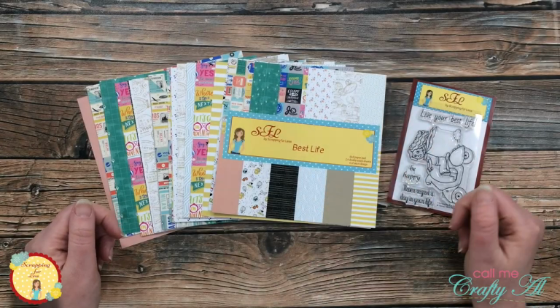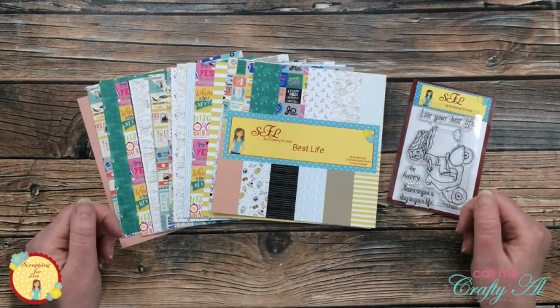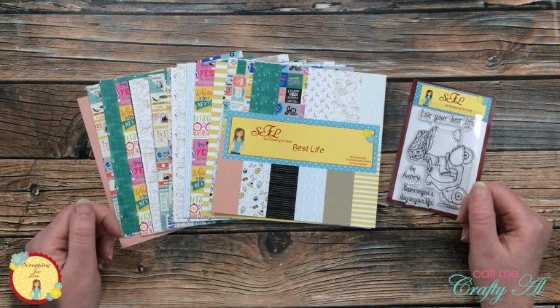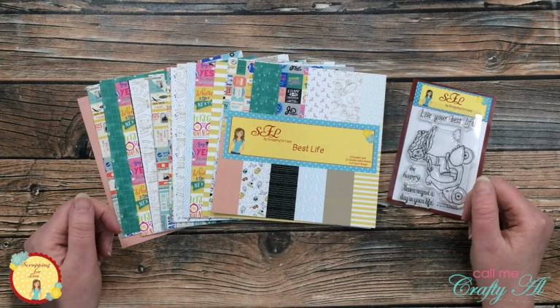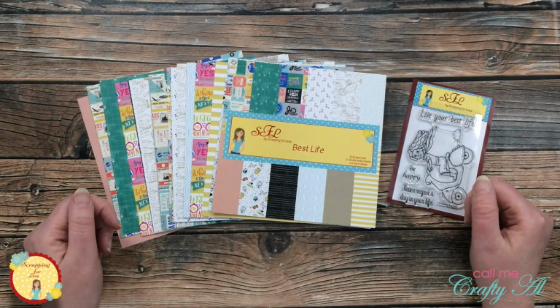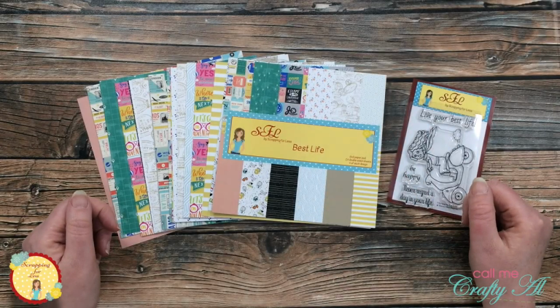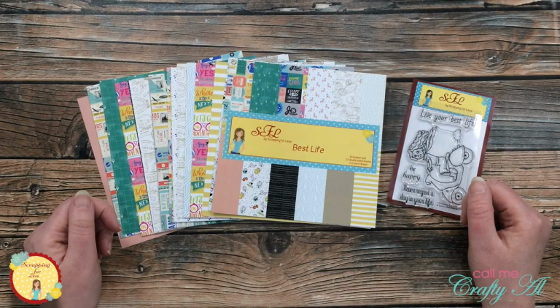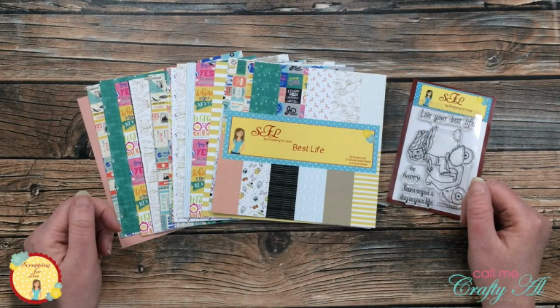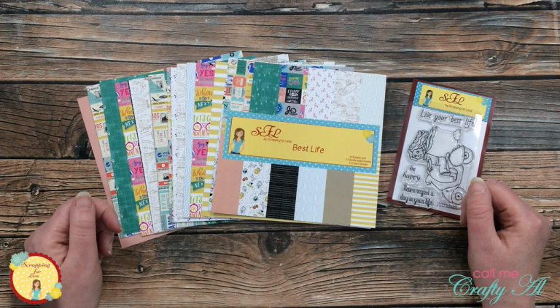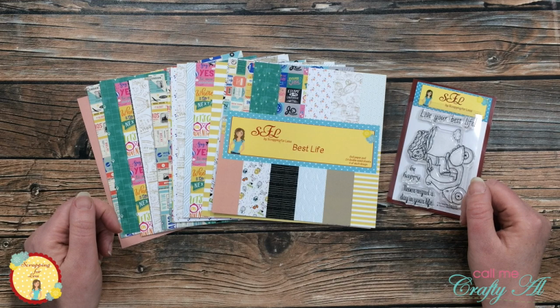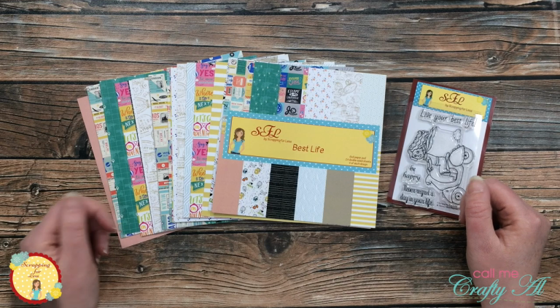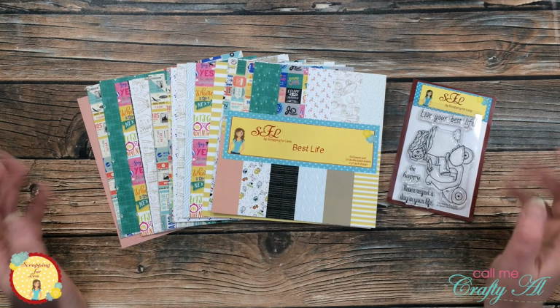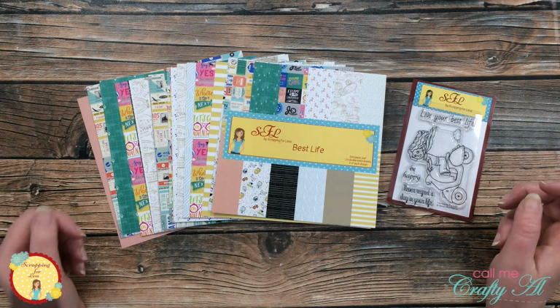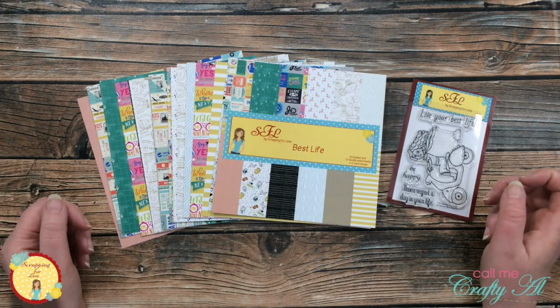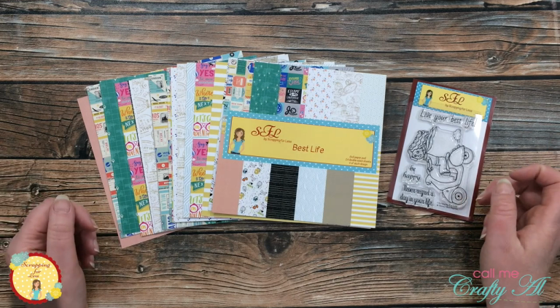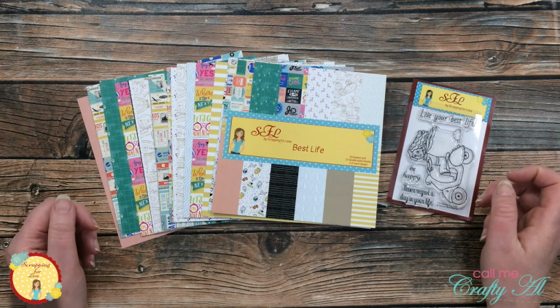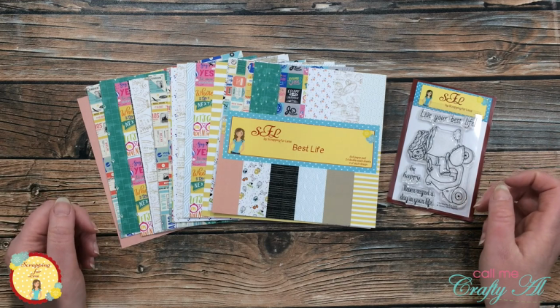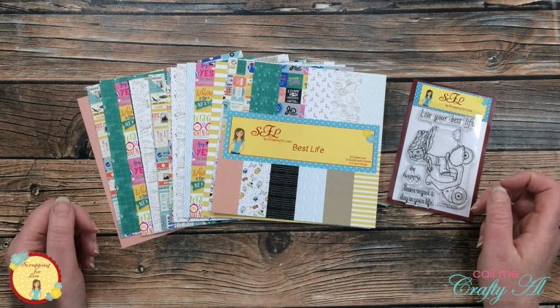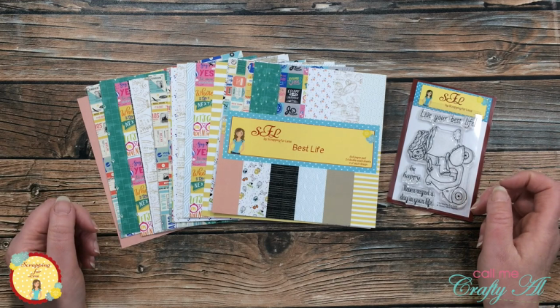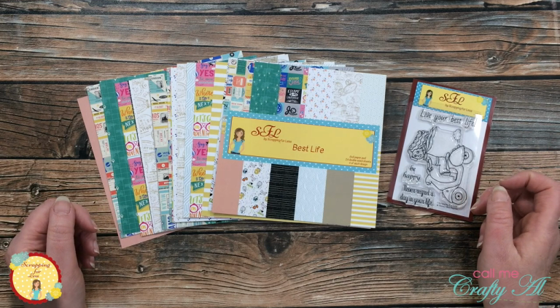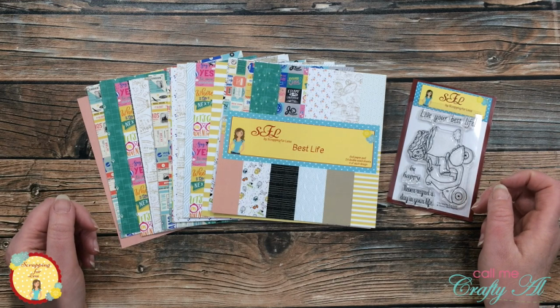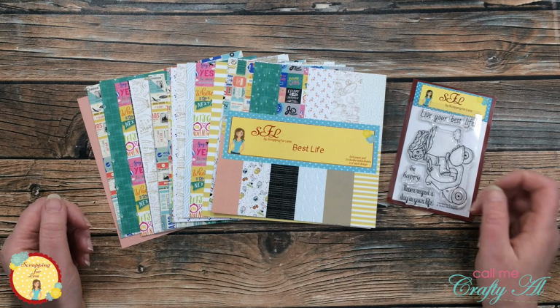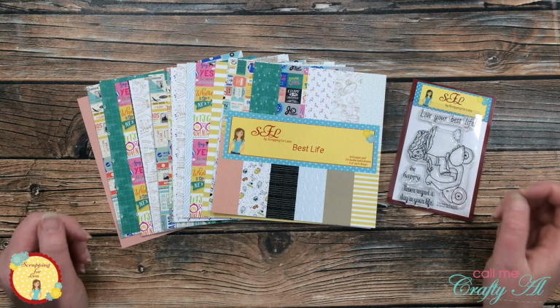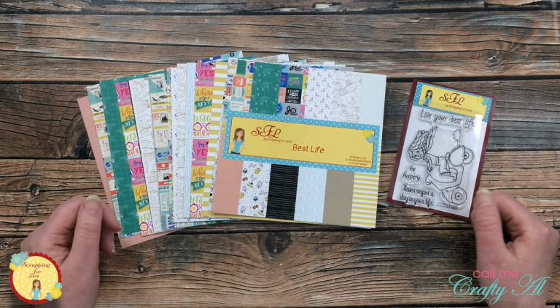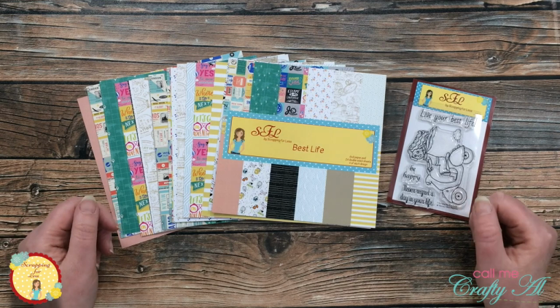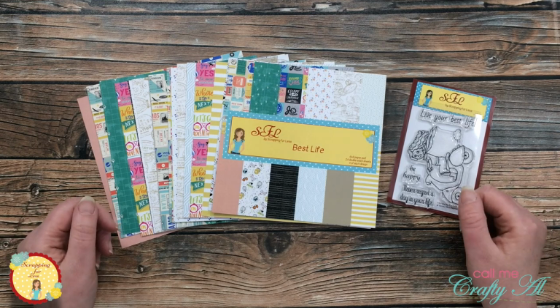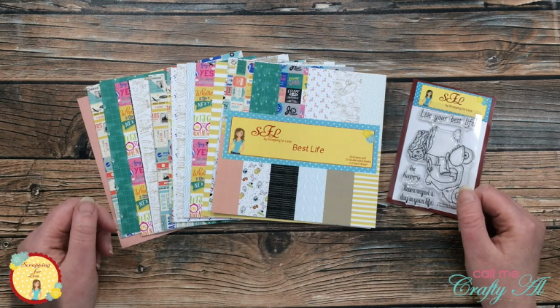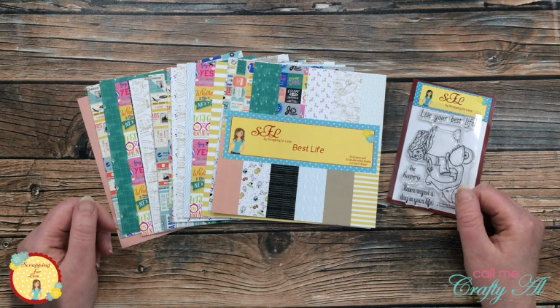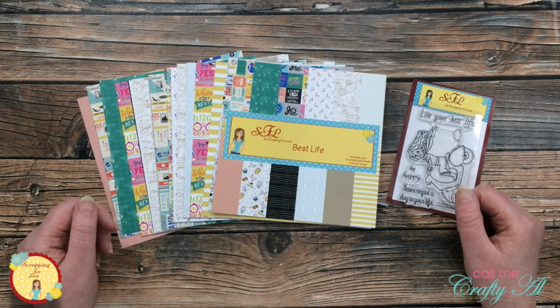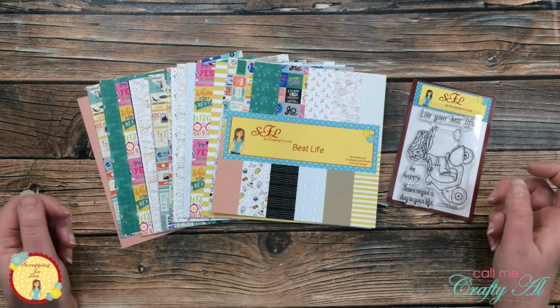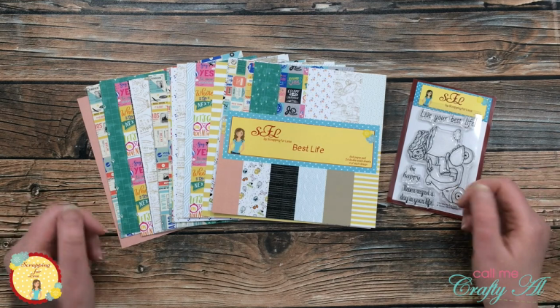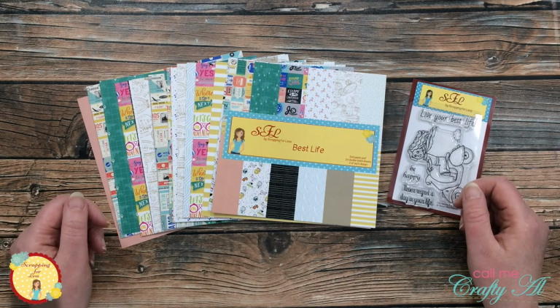Hello crafty friends! It's Alisha of the Call Me Crafty Owl YouTube channel back on the Scrapping For Less channel with some inspiration using some paper and stamps from the shop. I hope you'll stick around and see what I'm going to create!